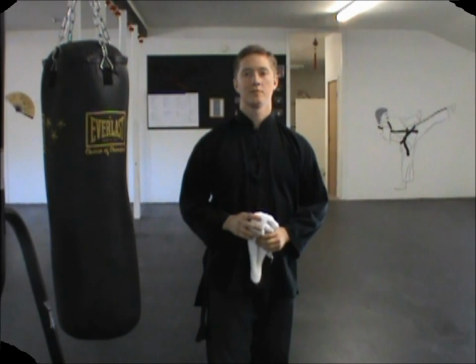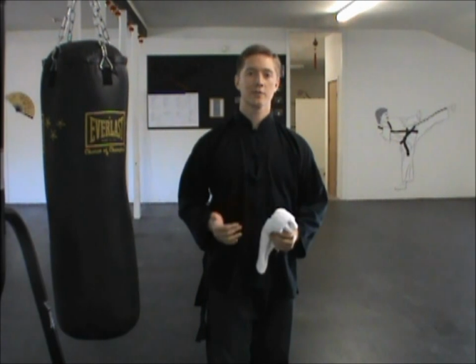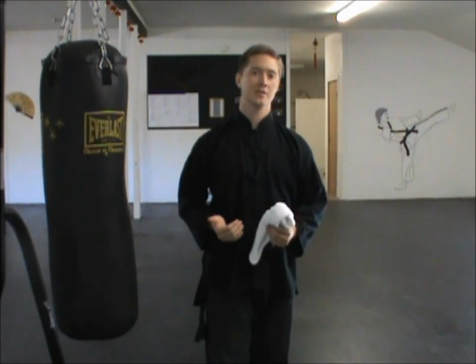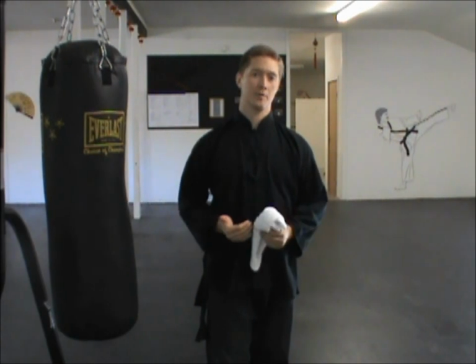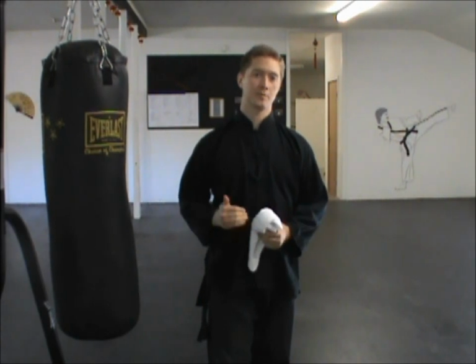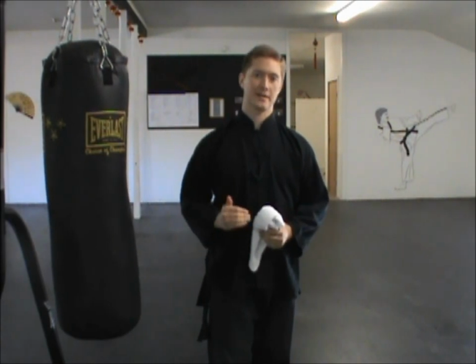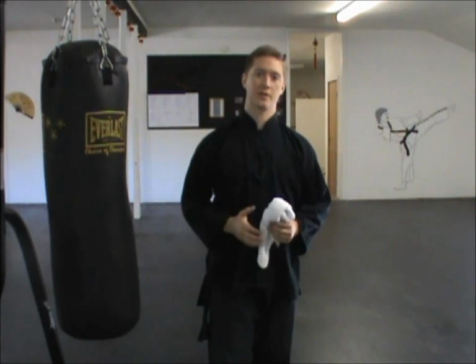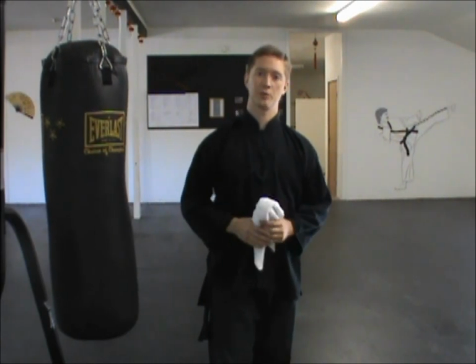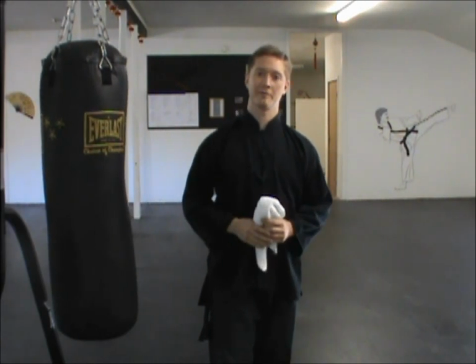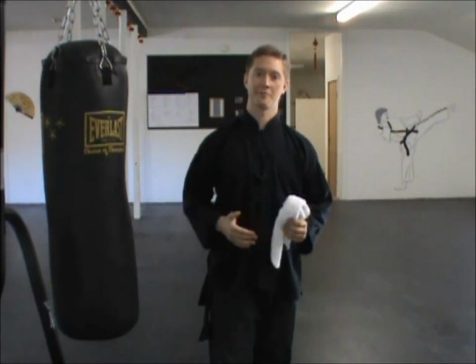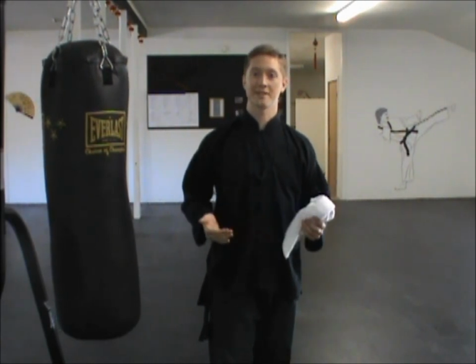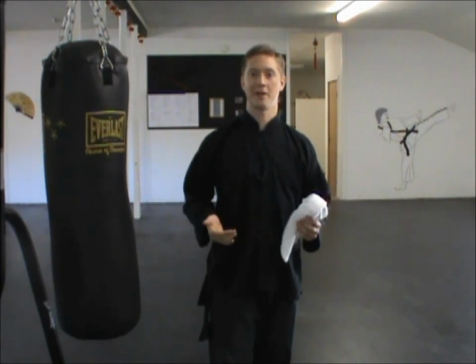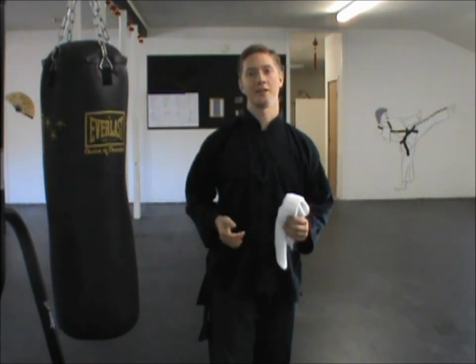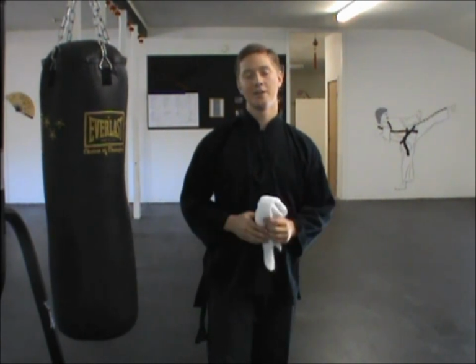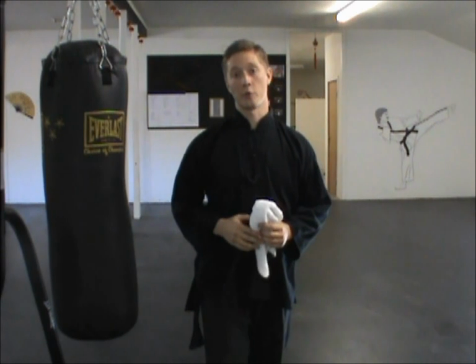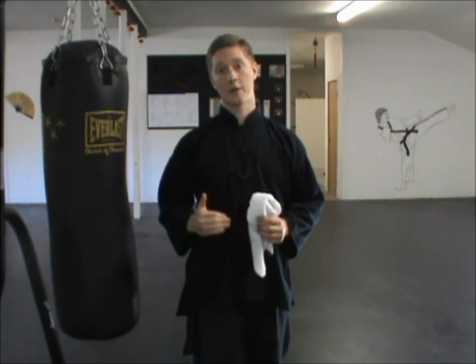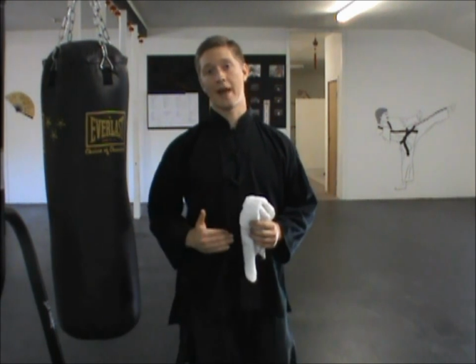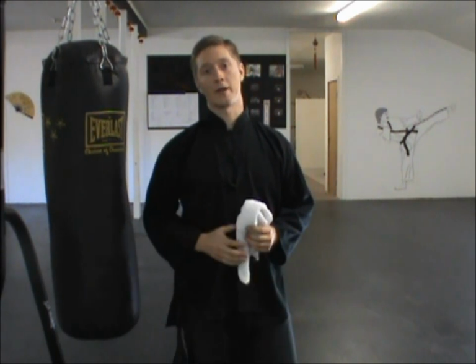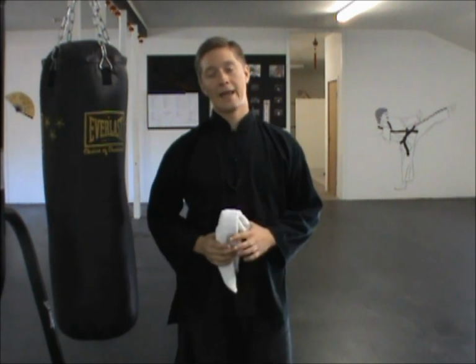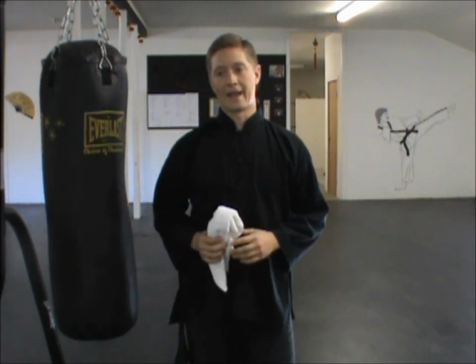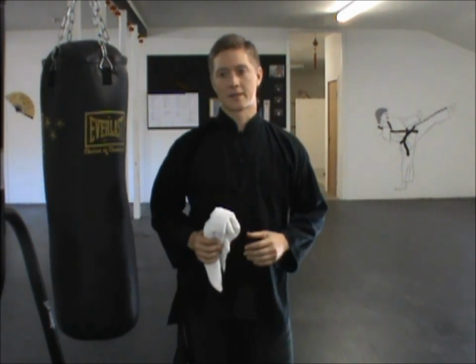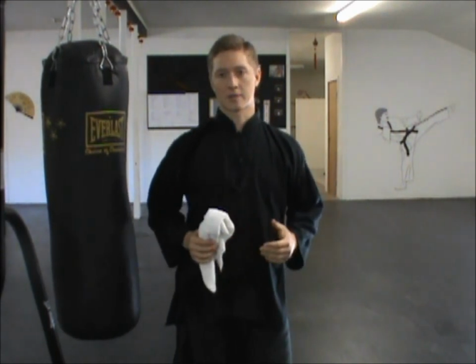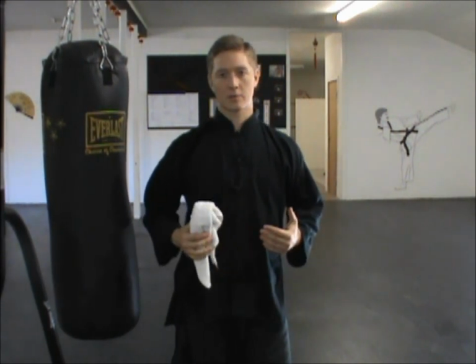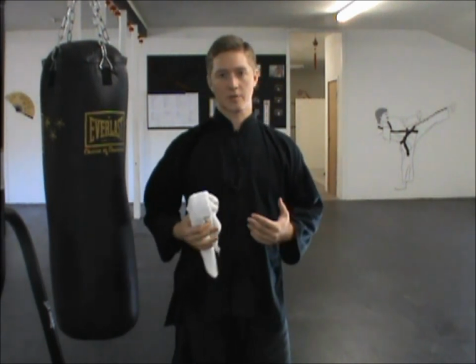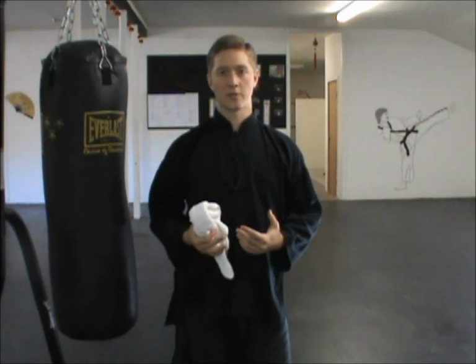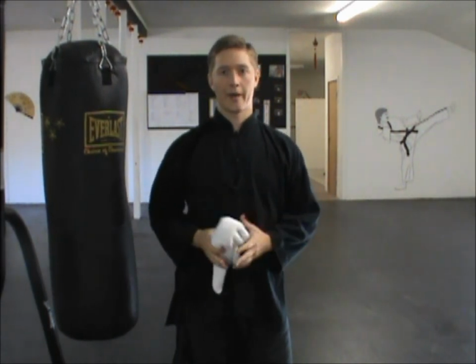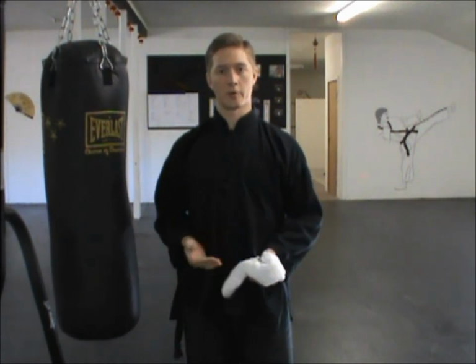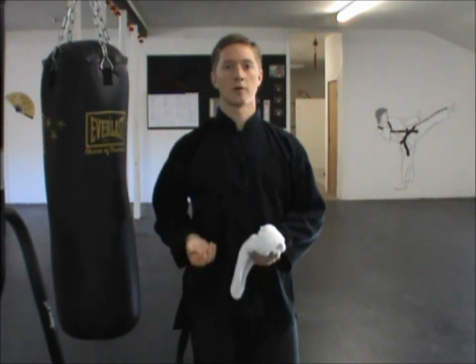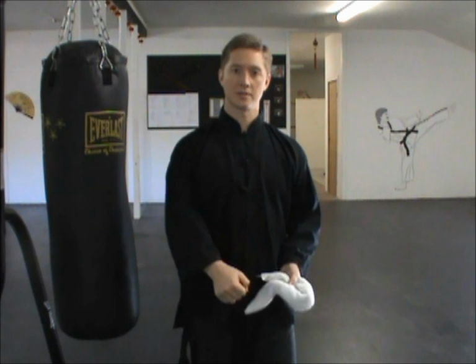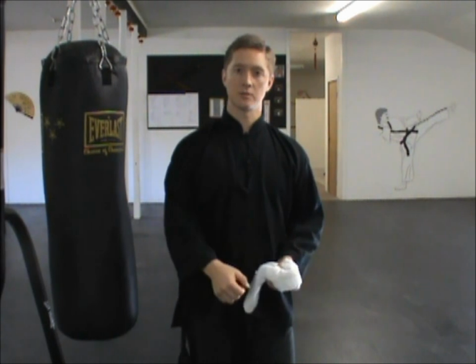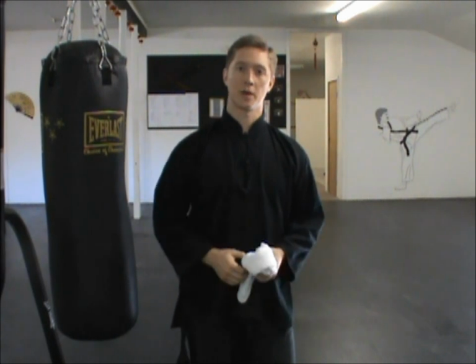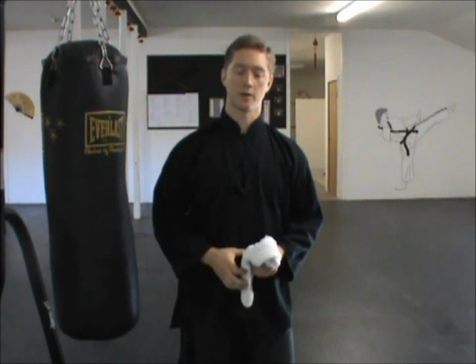The straight punch is probably the most basic exercise you could find for practicing fa jin. So we'll start with that one. There's something I want to explain about how we're going to move our bodies as we do this punch.